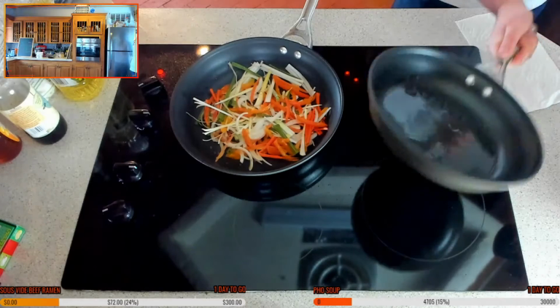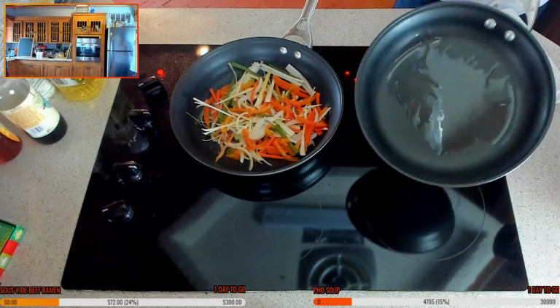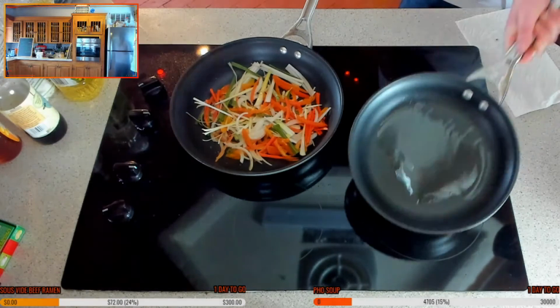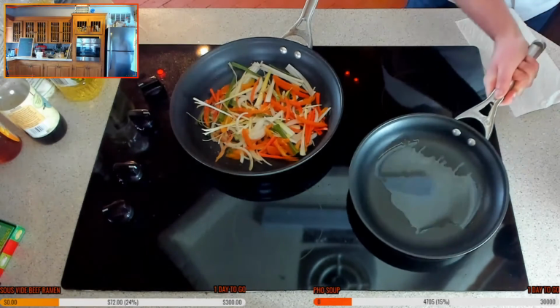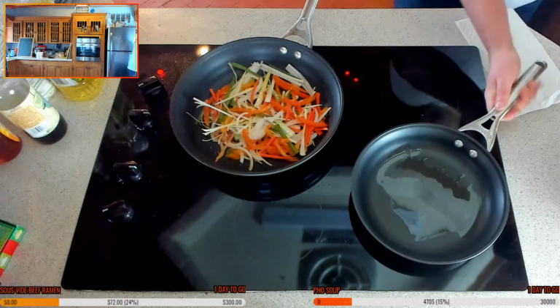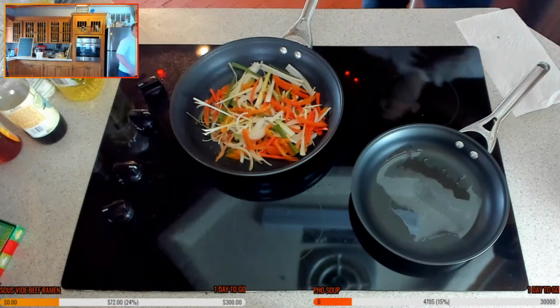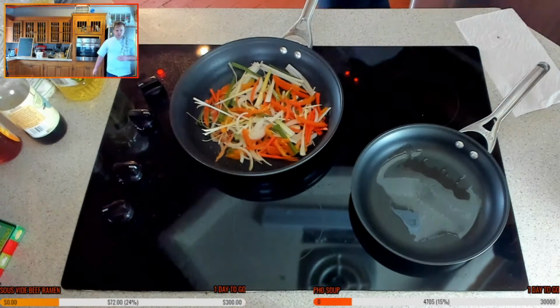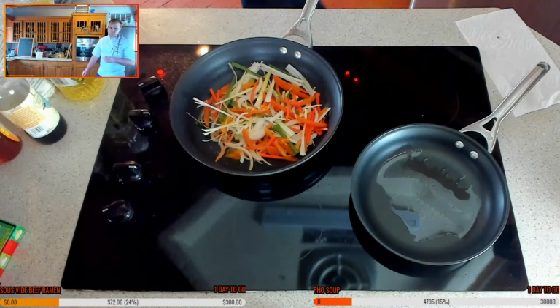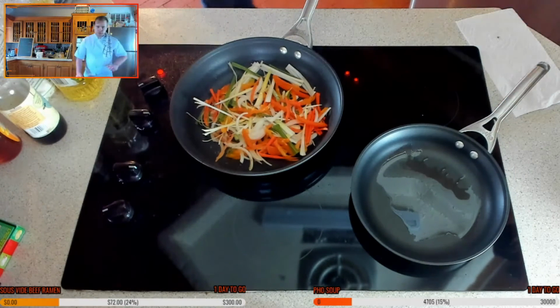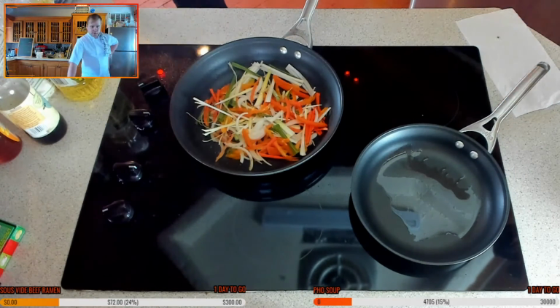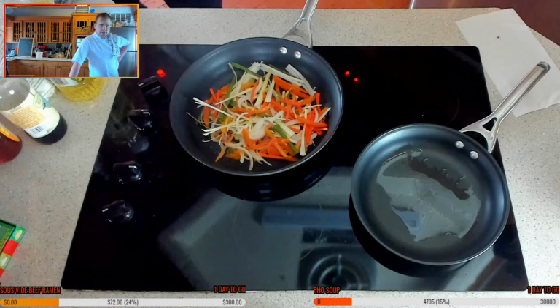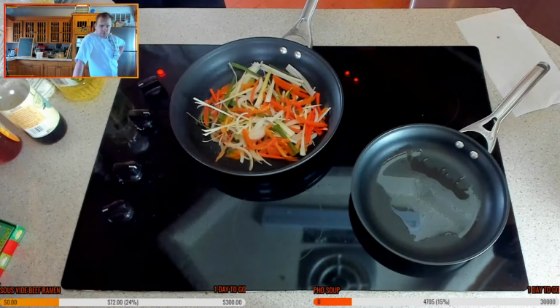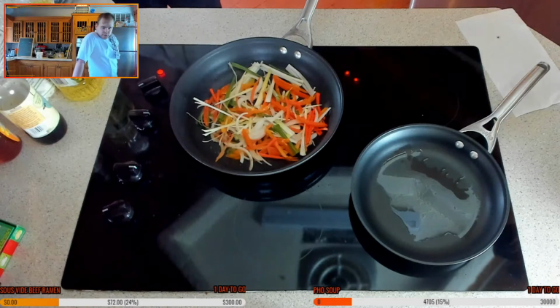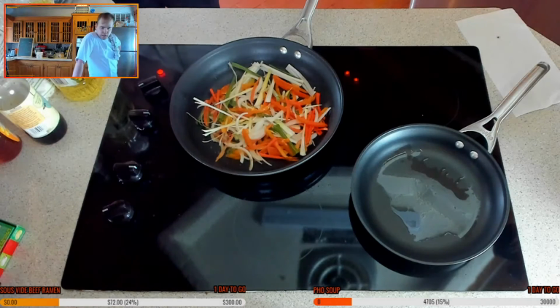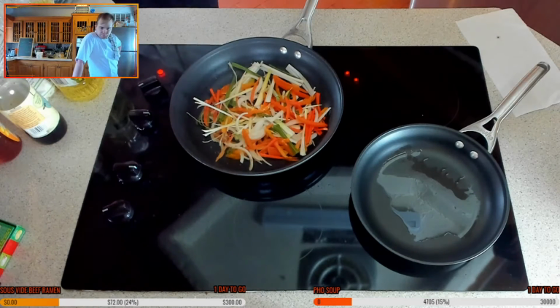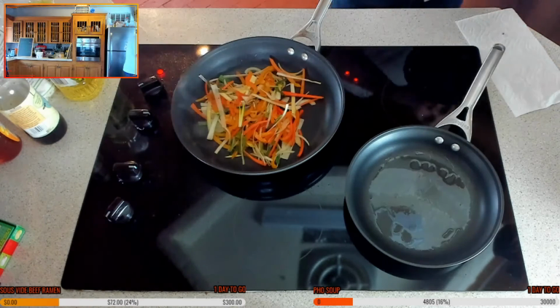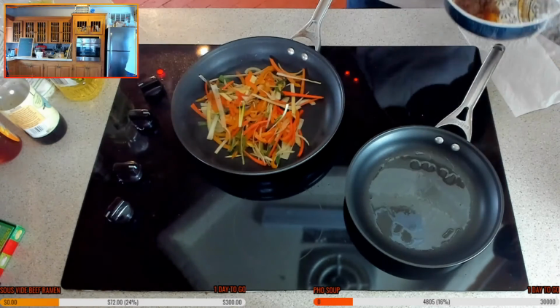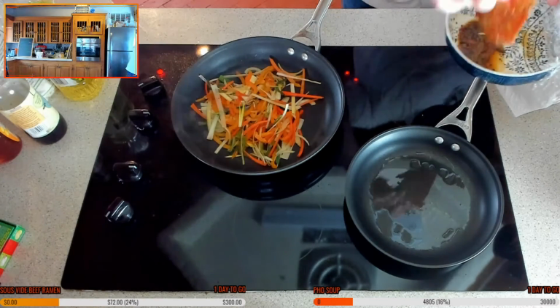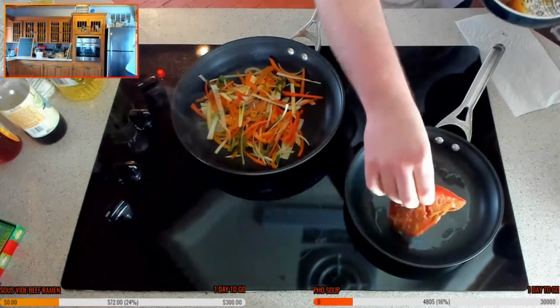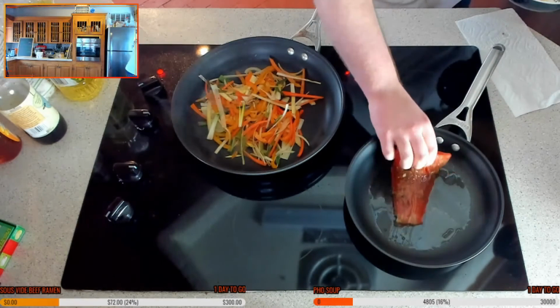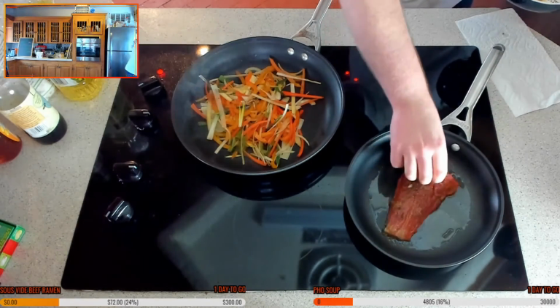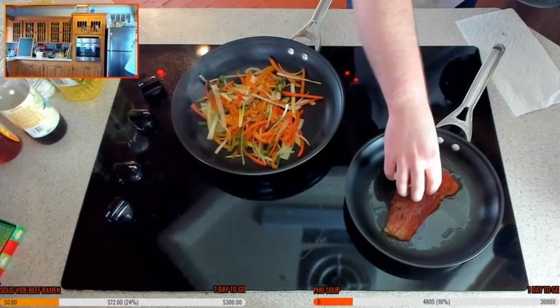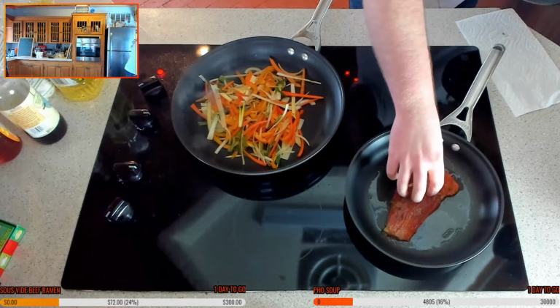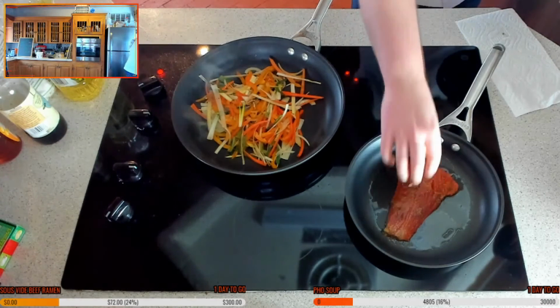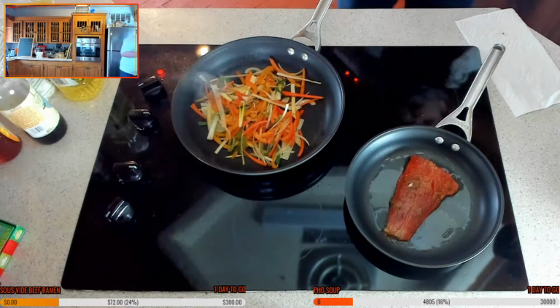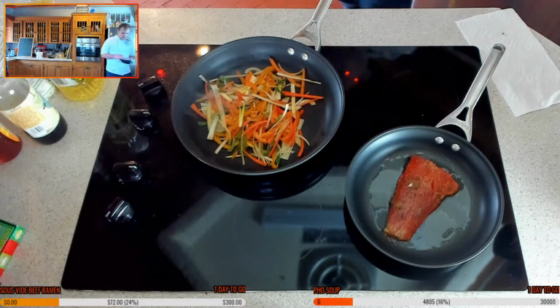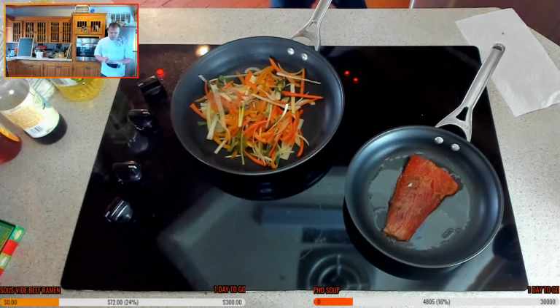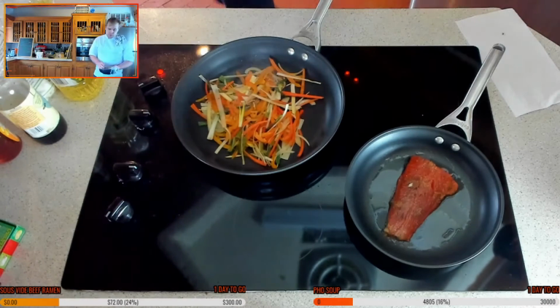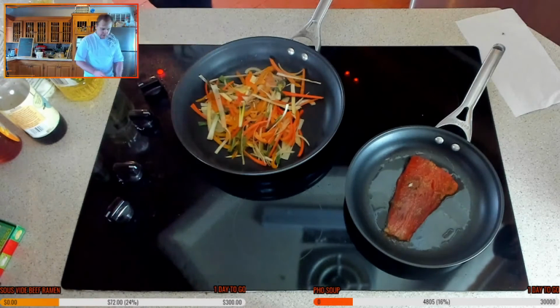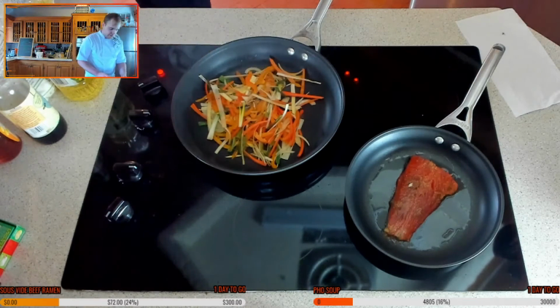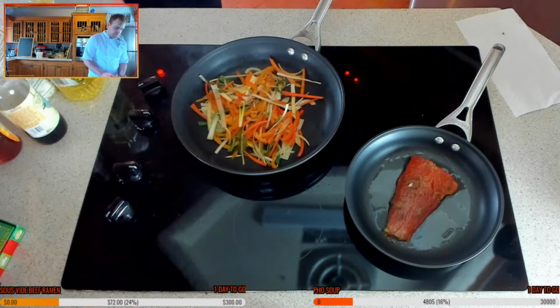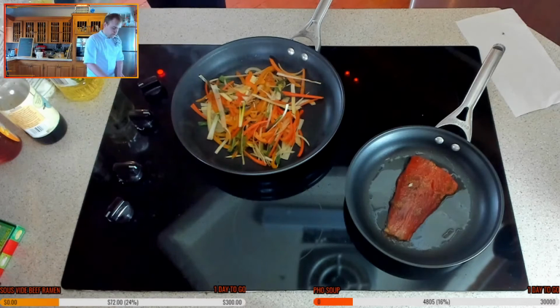I don't want it on too high a heat because I don't want to caramelize those sugars too much — I do at the end, but not at the start. I just want to kind of cook that through and then we're going to get that sticky sauce in there.